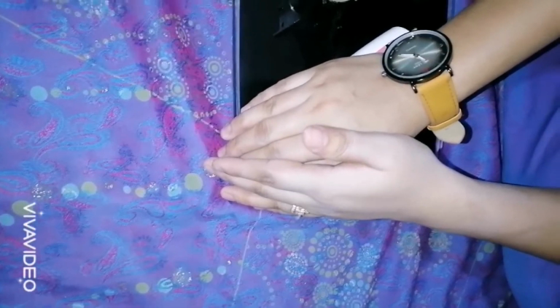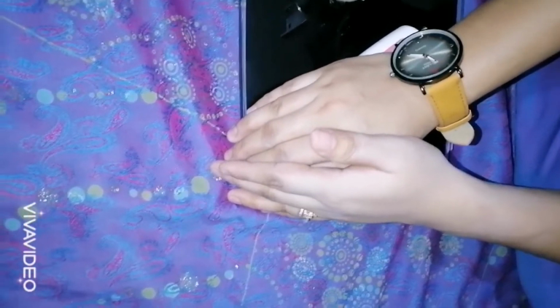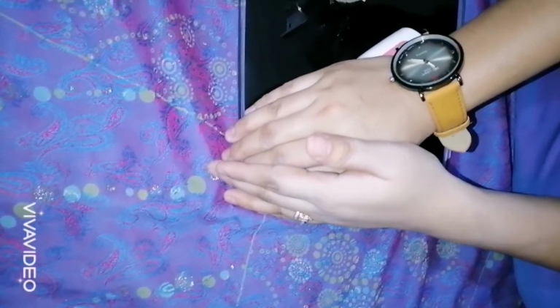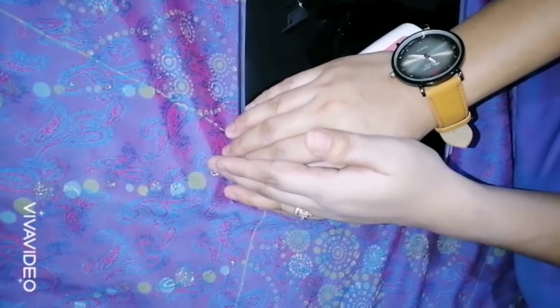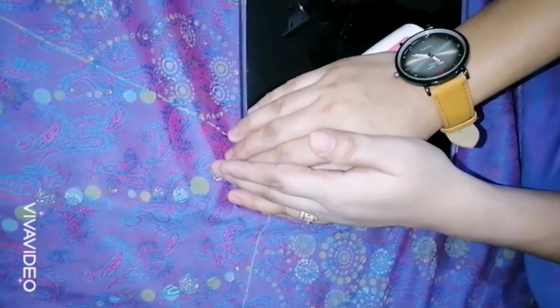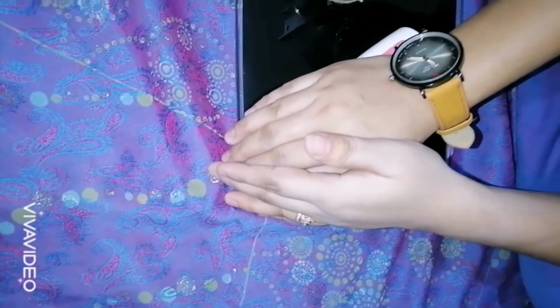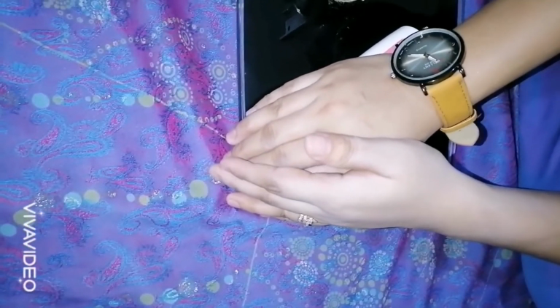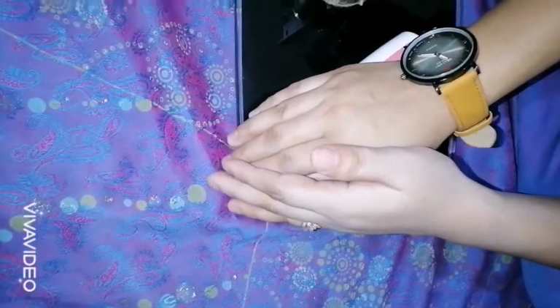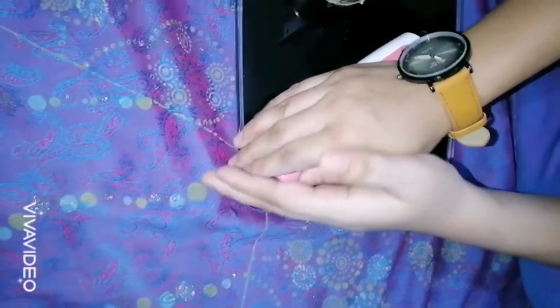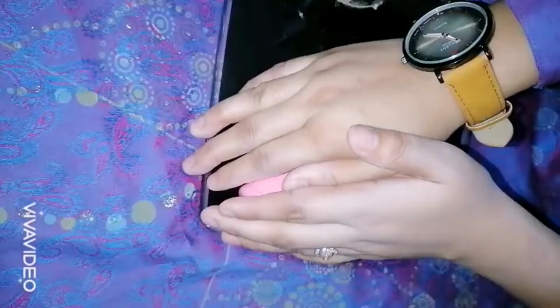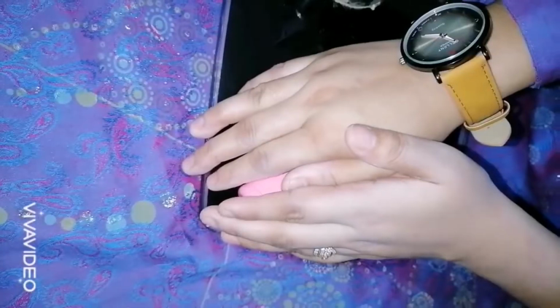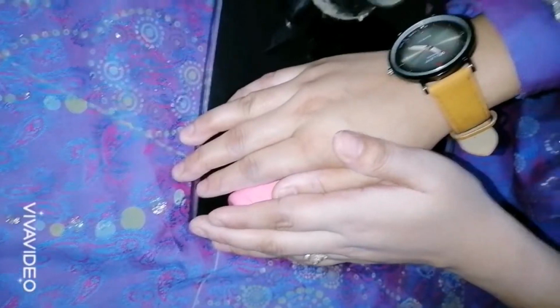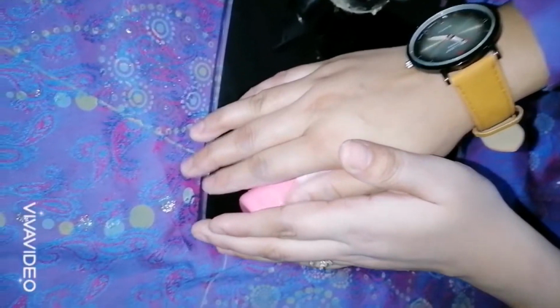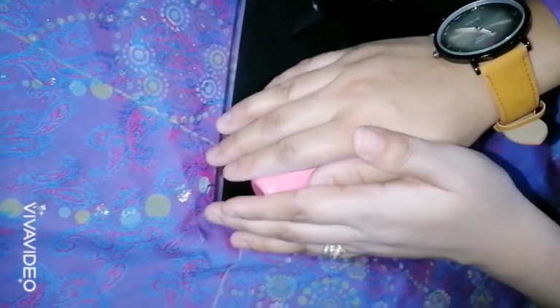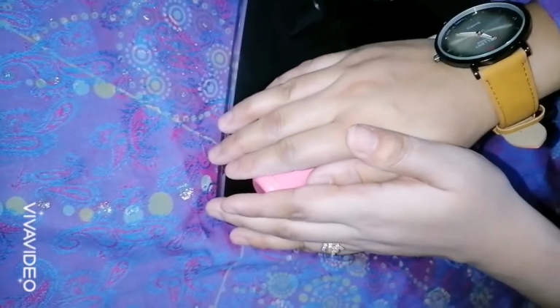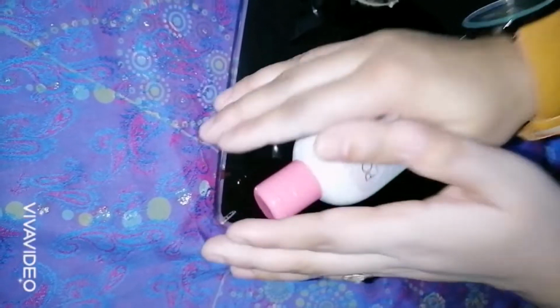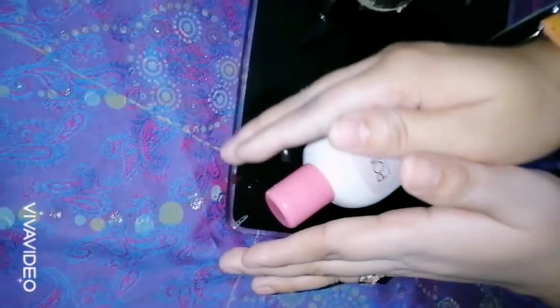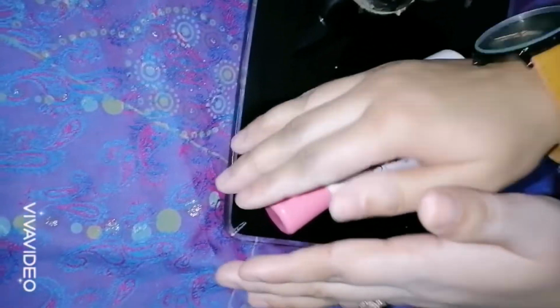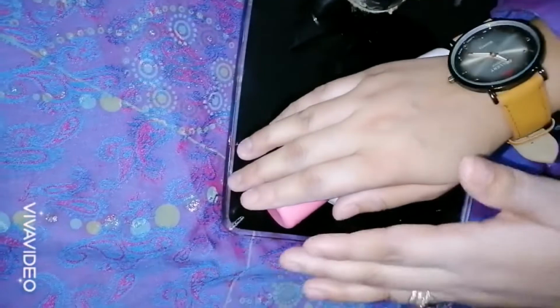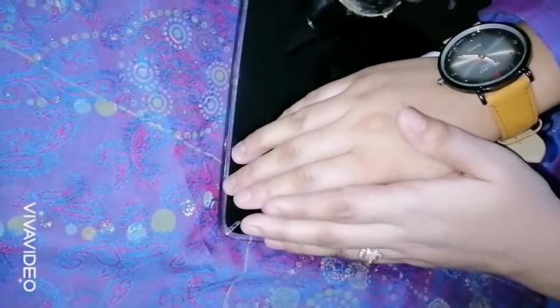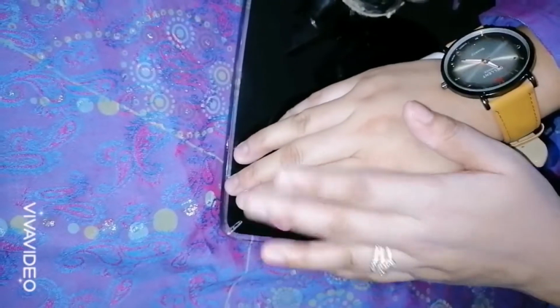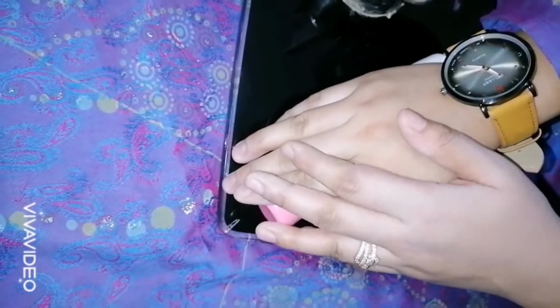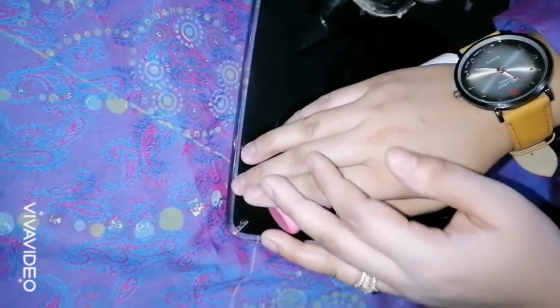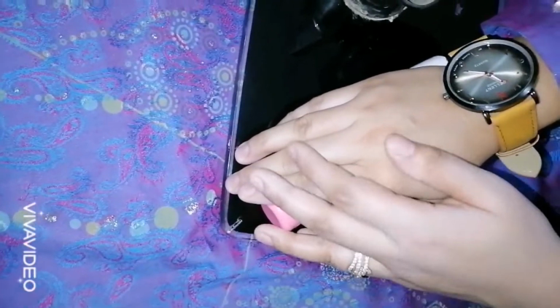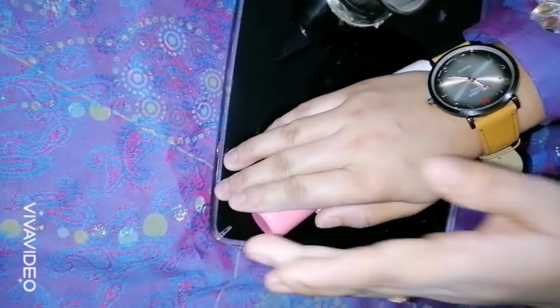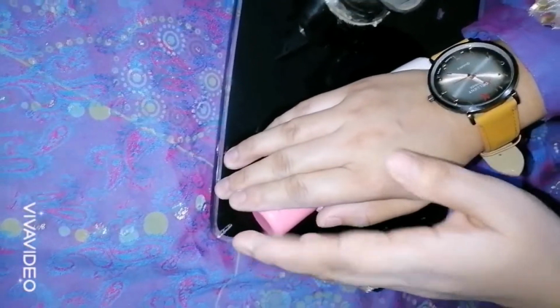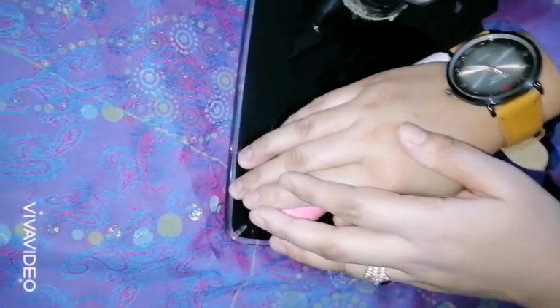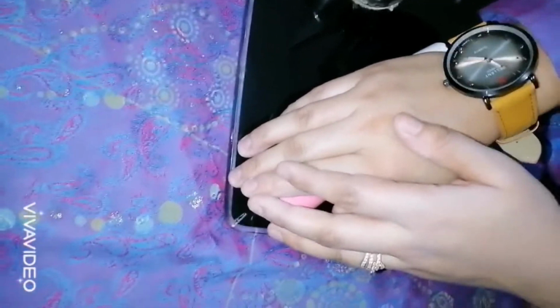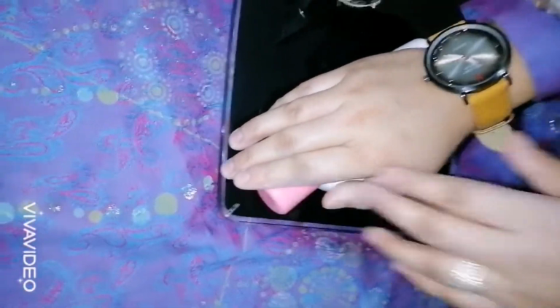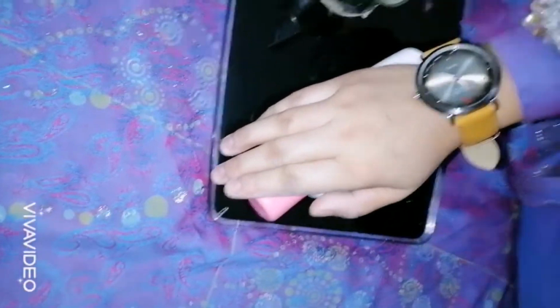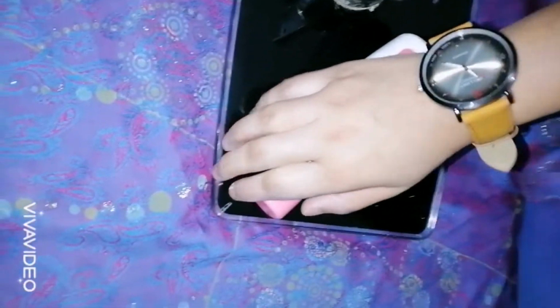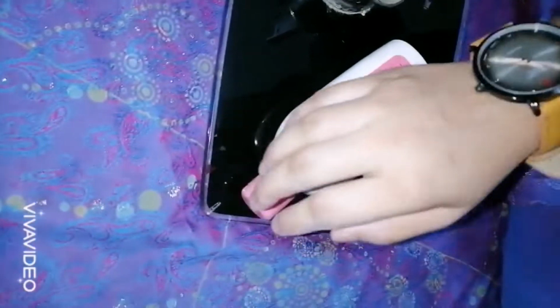So guys, today we will talk about Pond's Triple Vitamin Moisturizing Lotion. This lotion is a perfect blend of skin vitamins B3, E, and C.